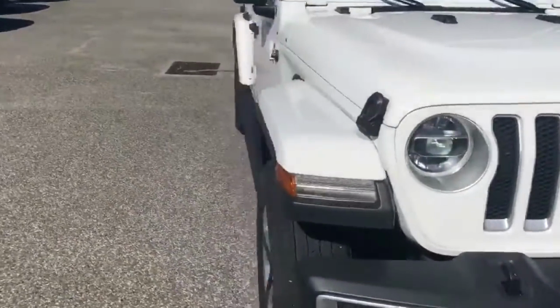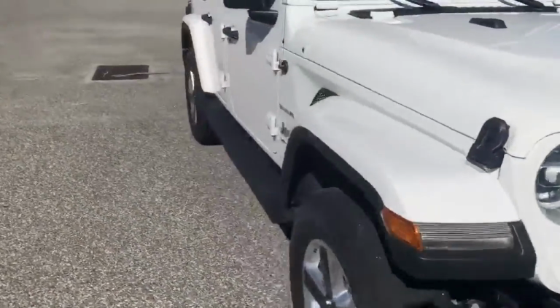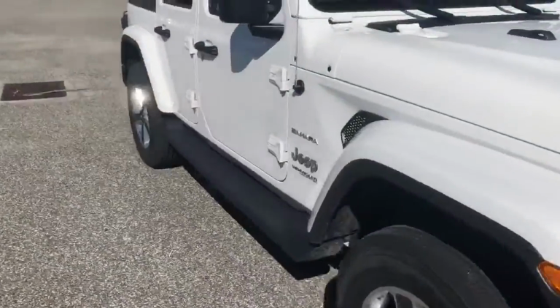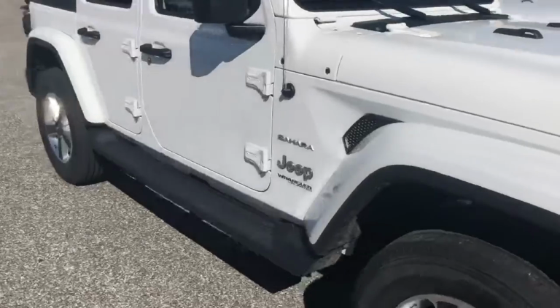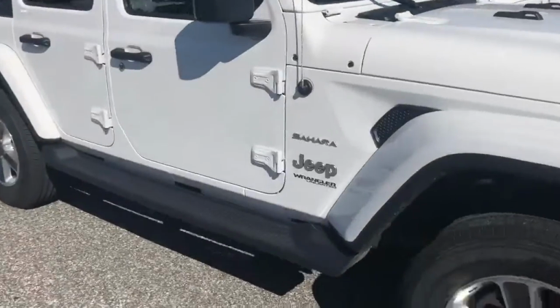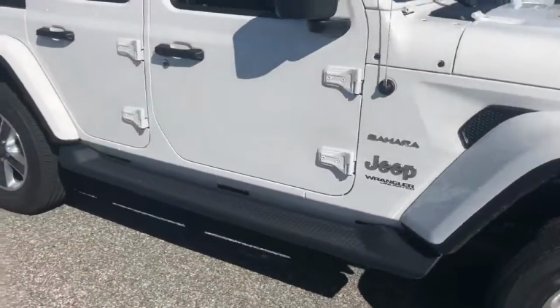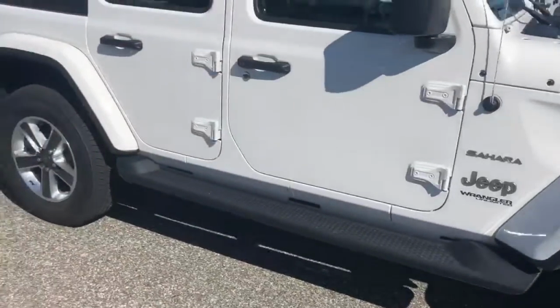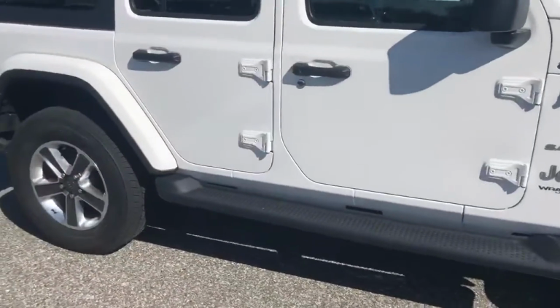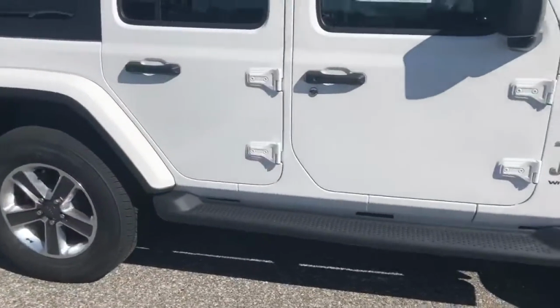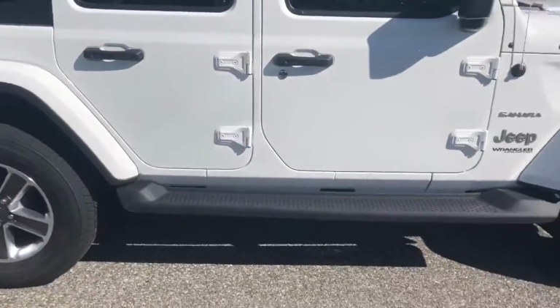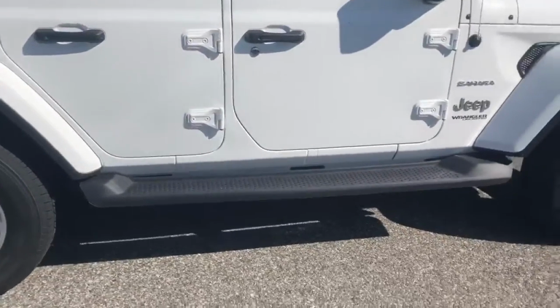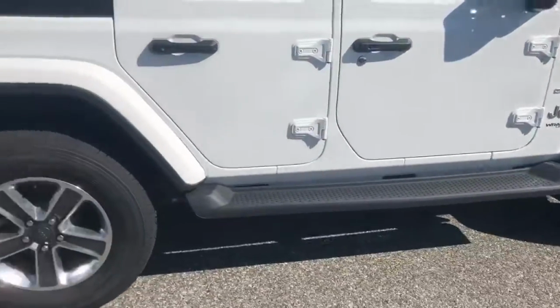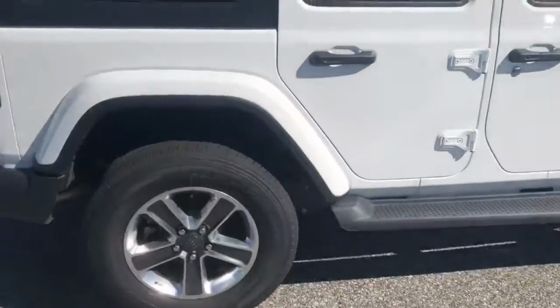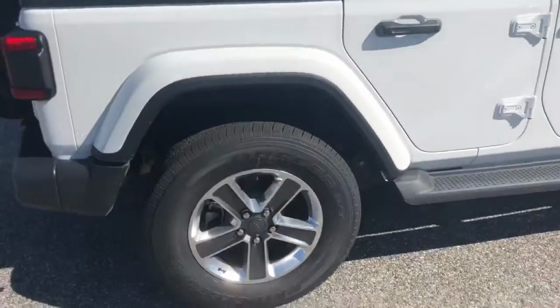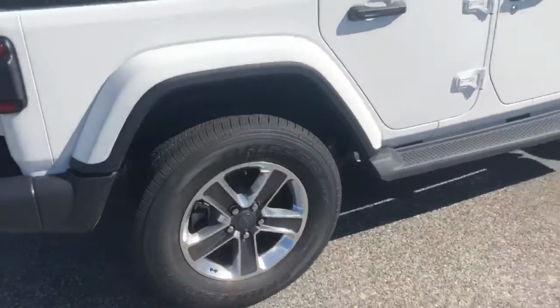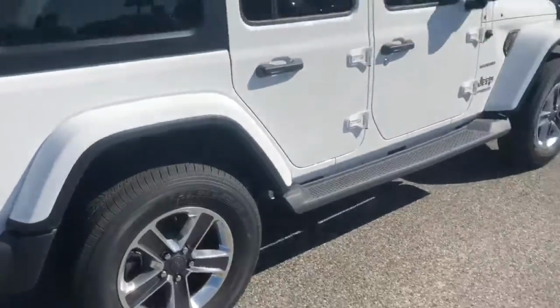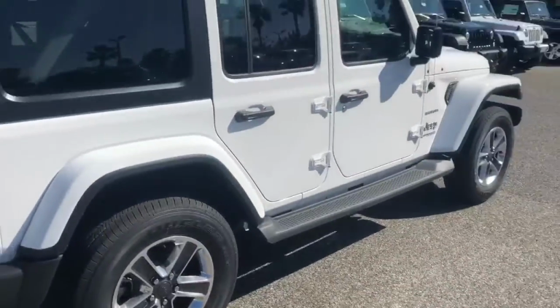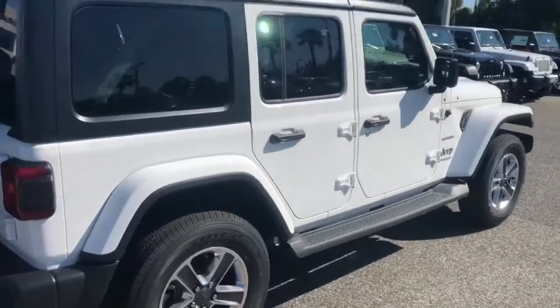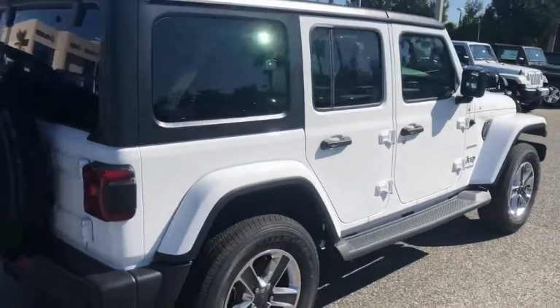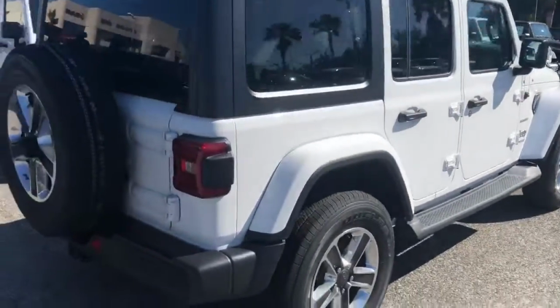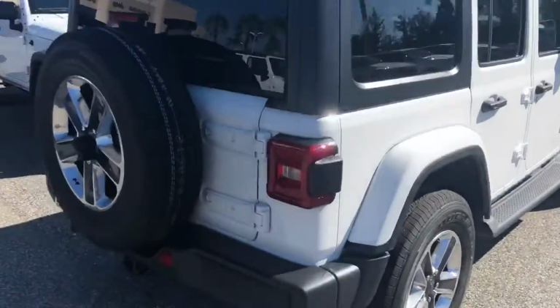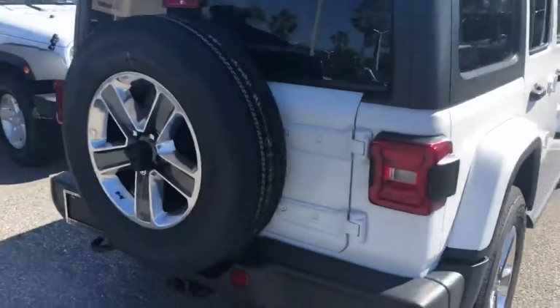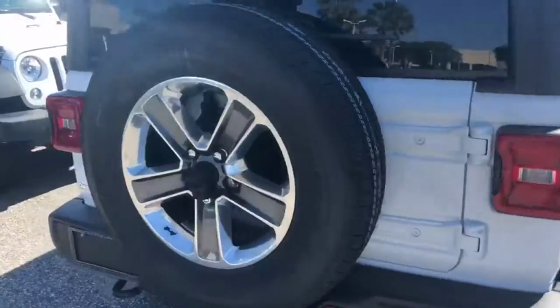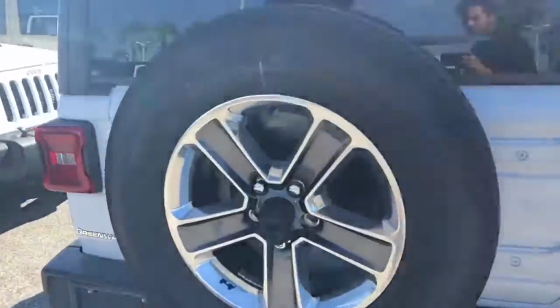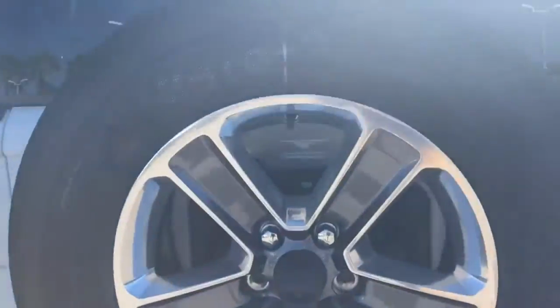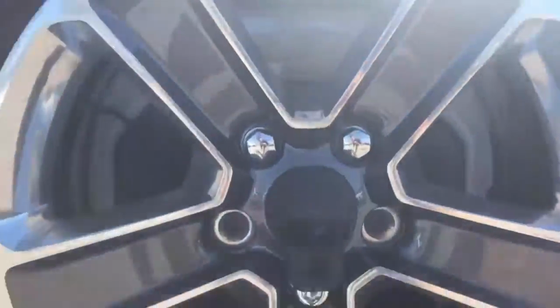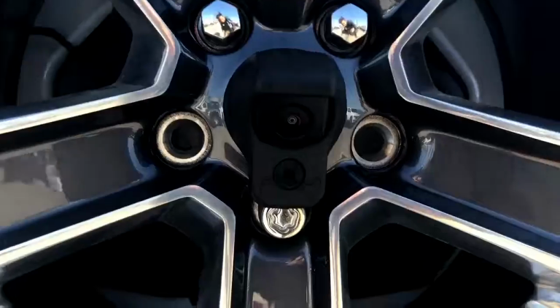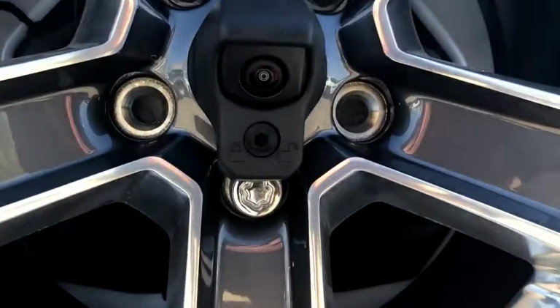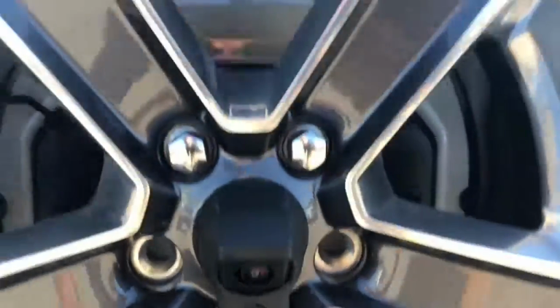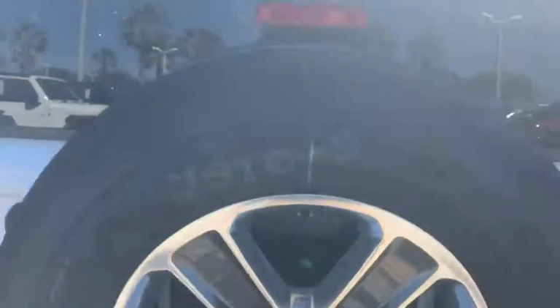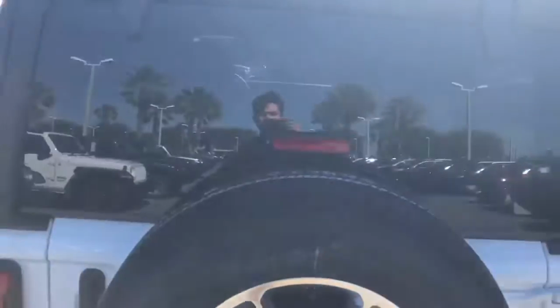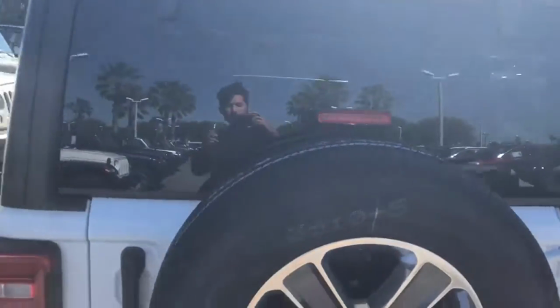You have that nice bumper there. Going around this side, you have the painted fenders like all the Saharas do. You have your side step there and those beautiful rims — that white color is just amazing.